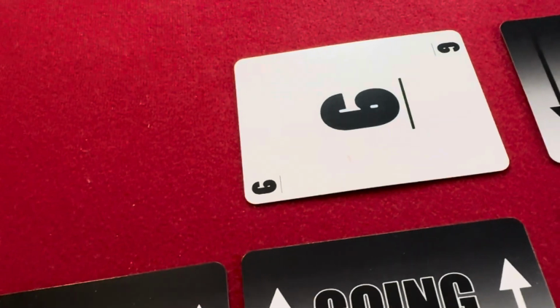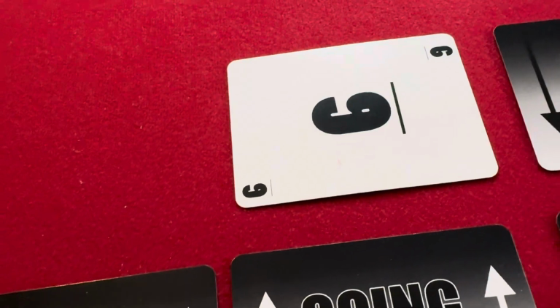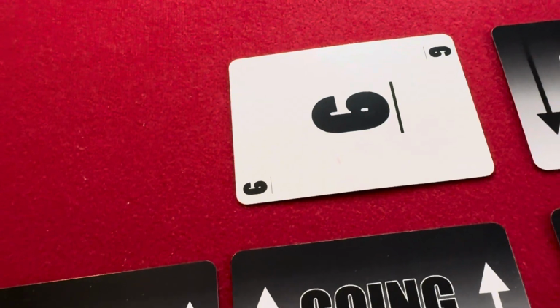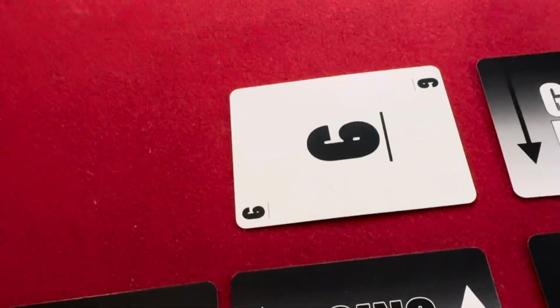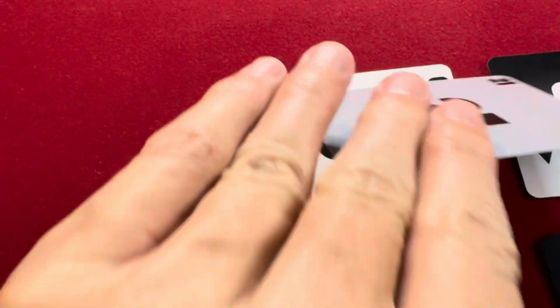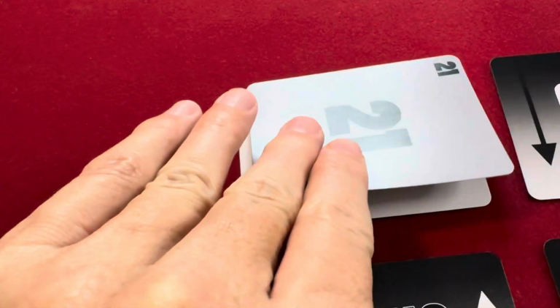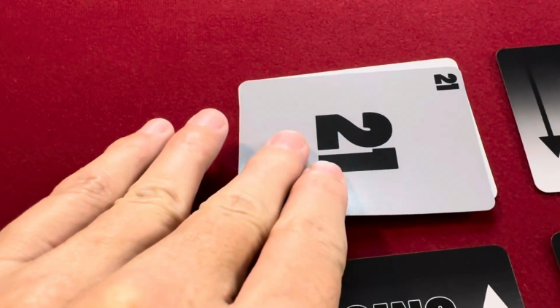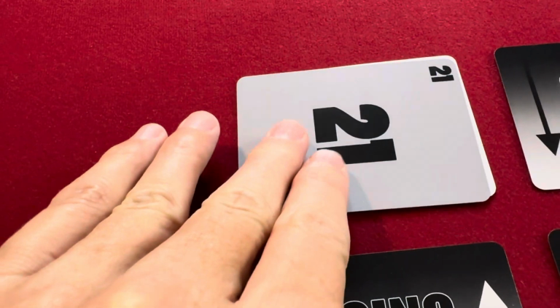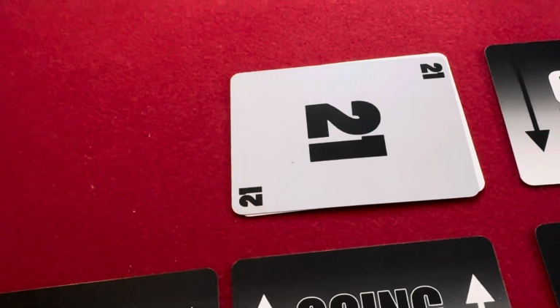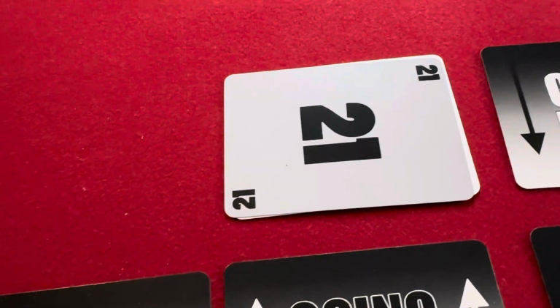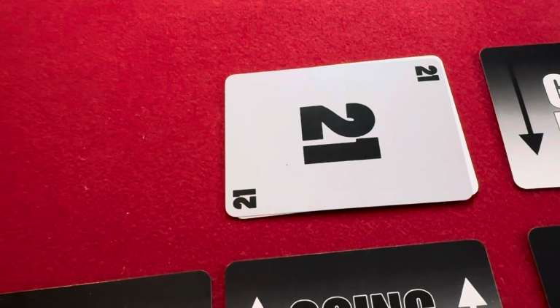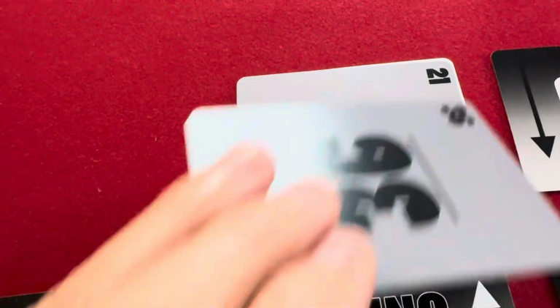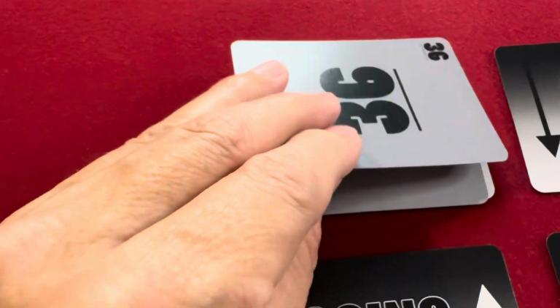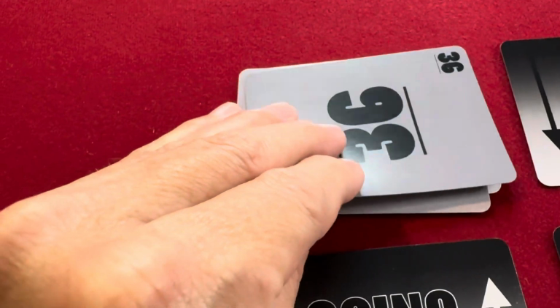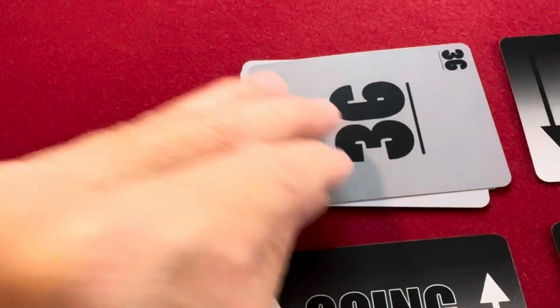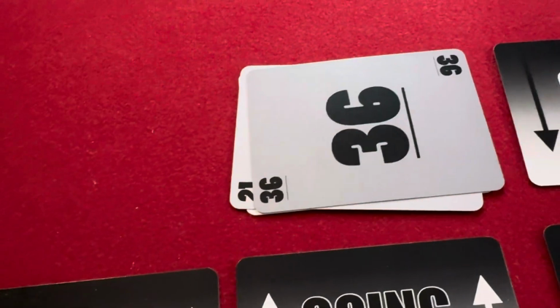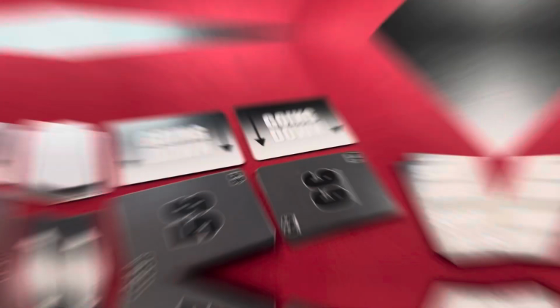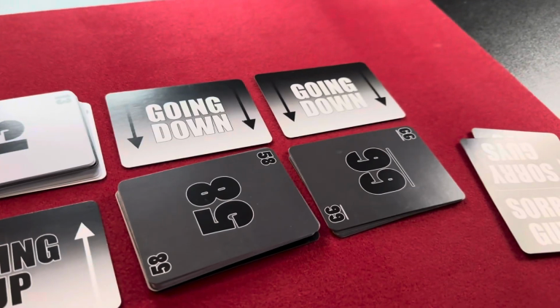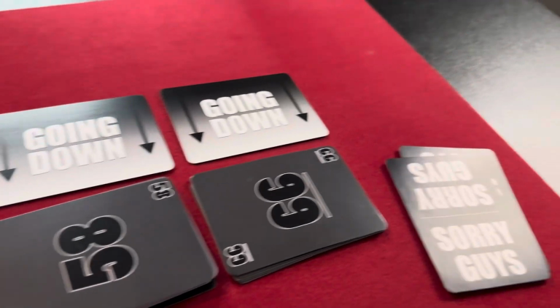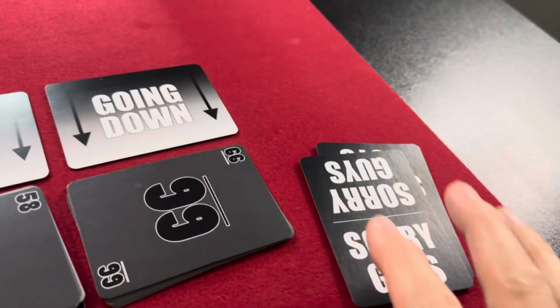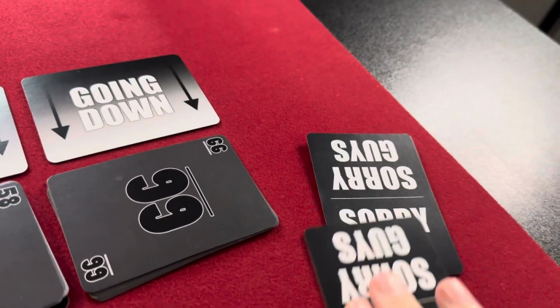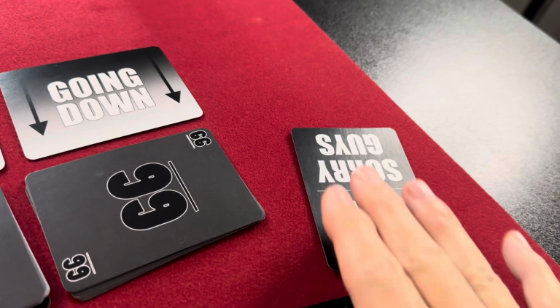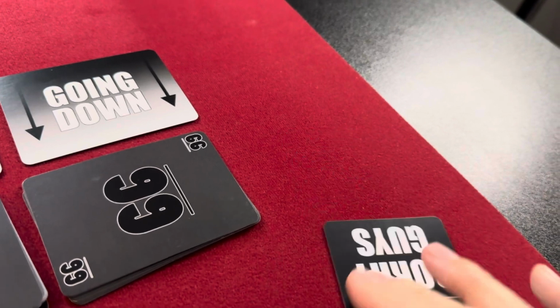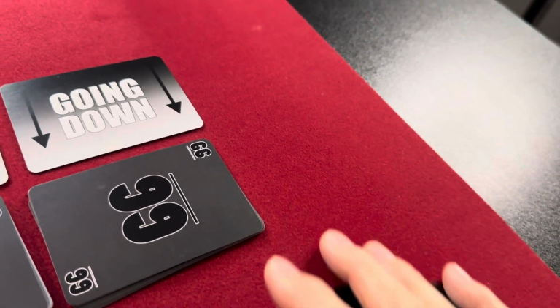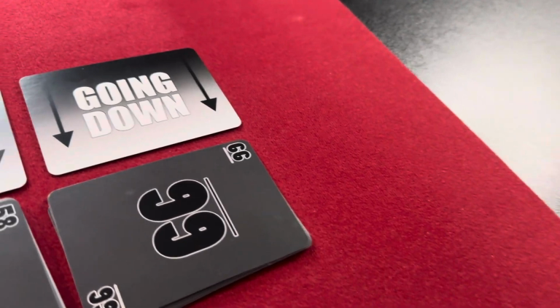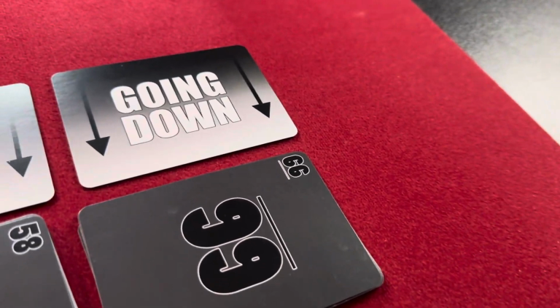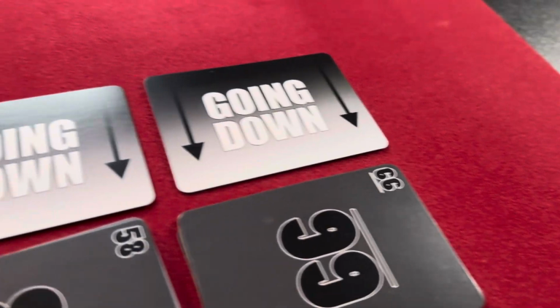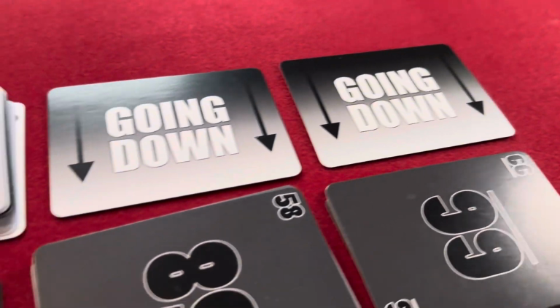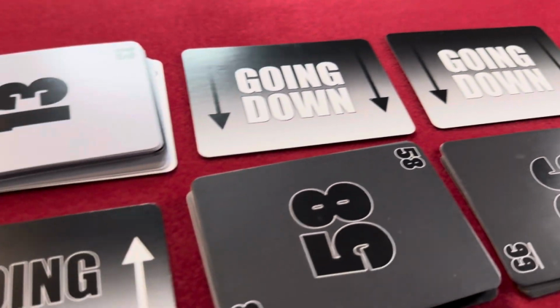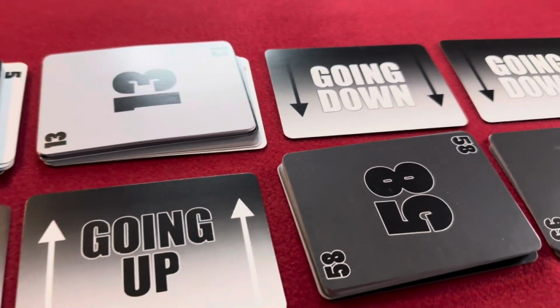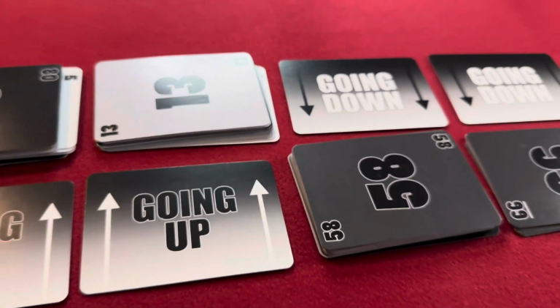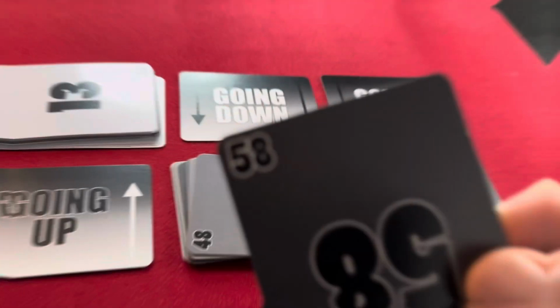Remember, the piles have to continue in the direction they're going, so if a player skips too many numbers on their turn, it will make it more challenging to win the game. When the replenish pile is empty, each player then only has to play 1 card on their turn instead of 2, although they're still allowed to play more if they choose to.